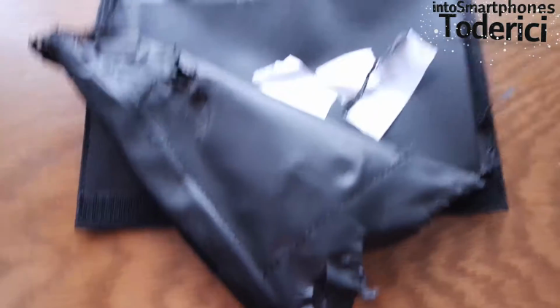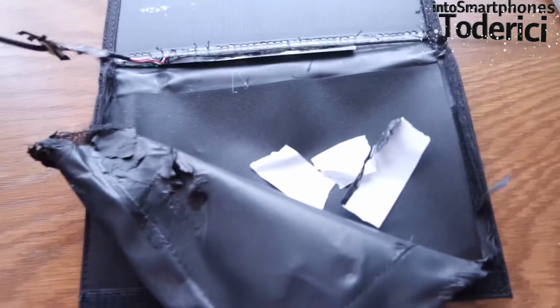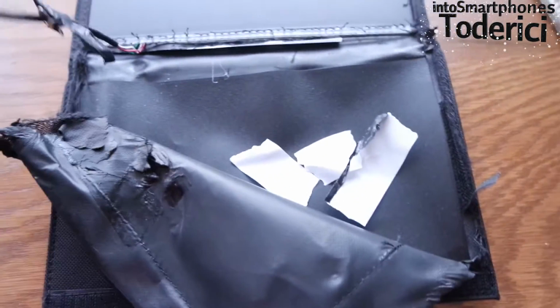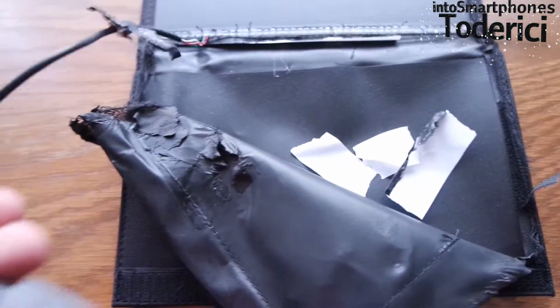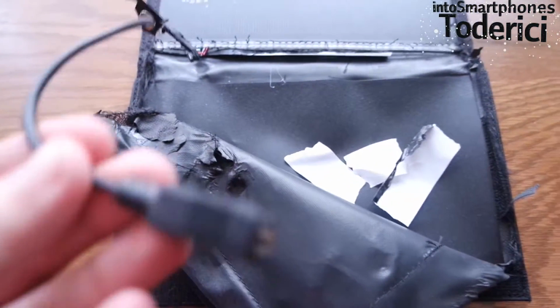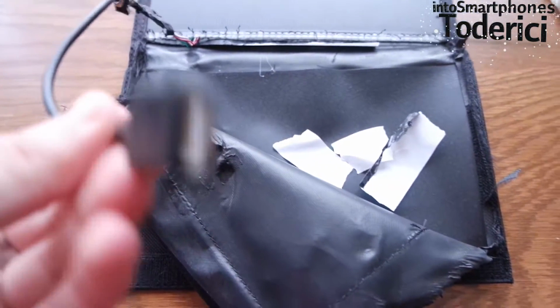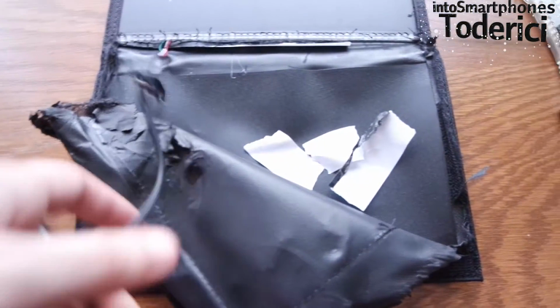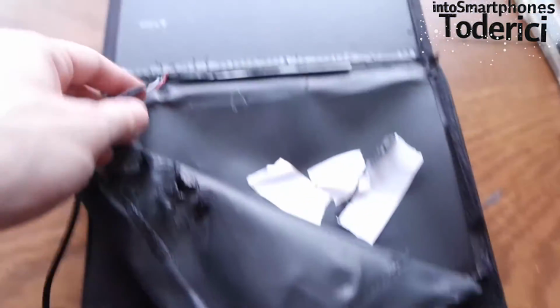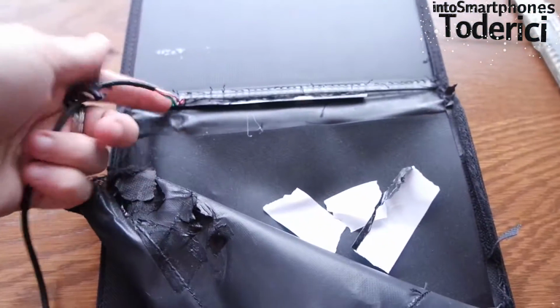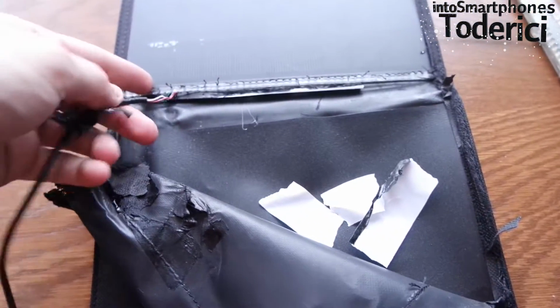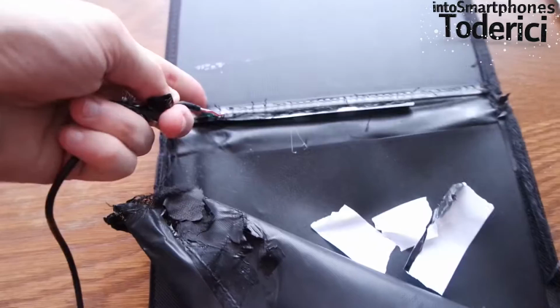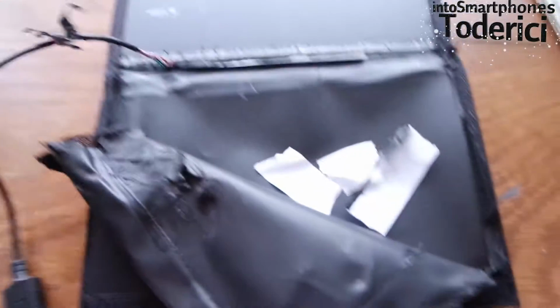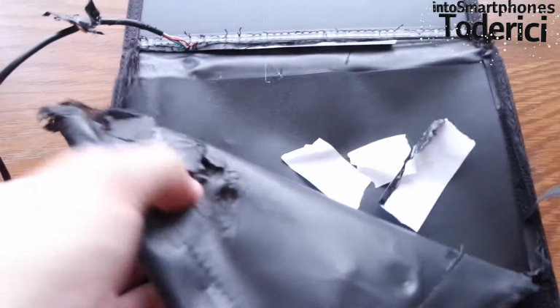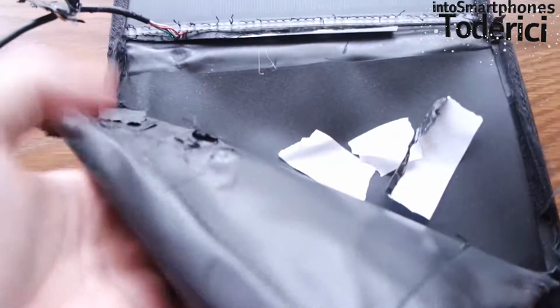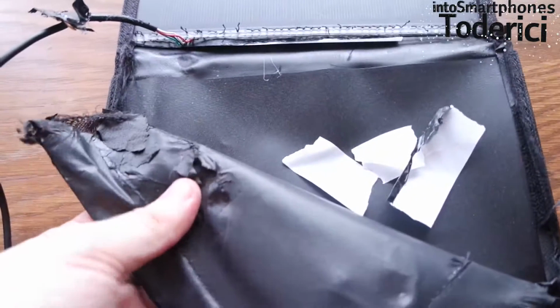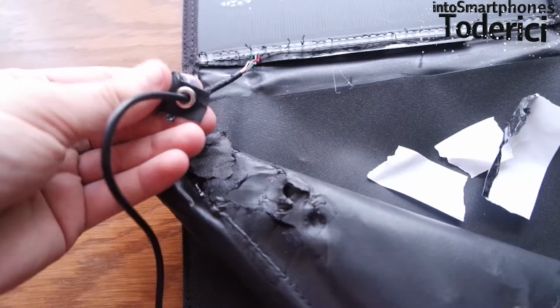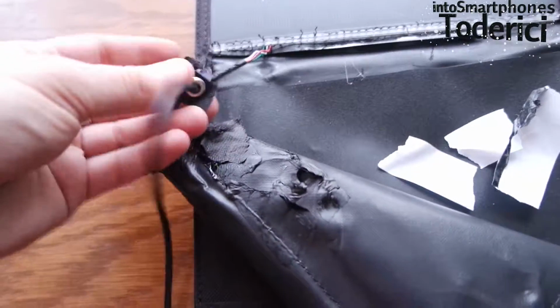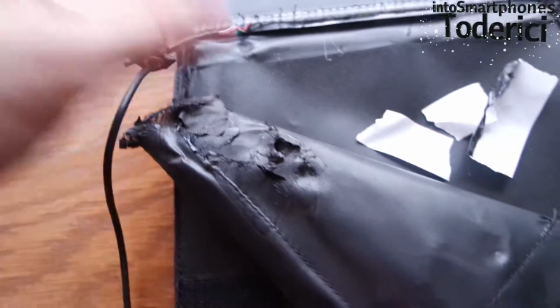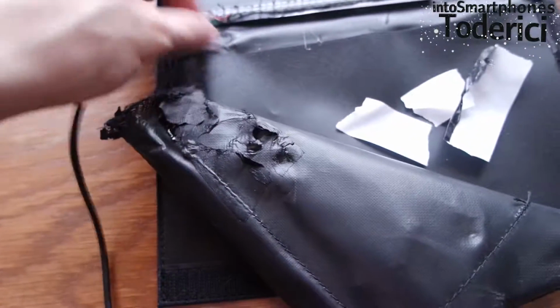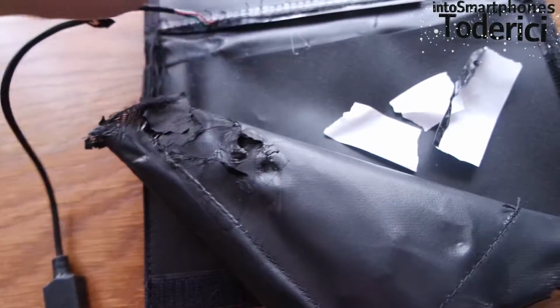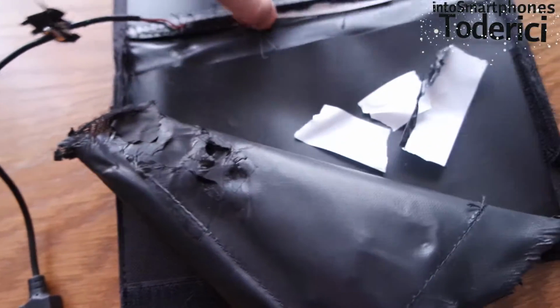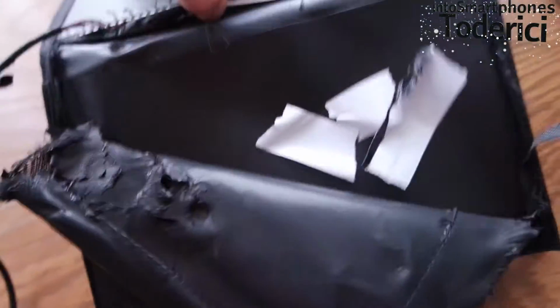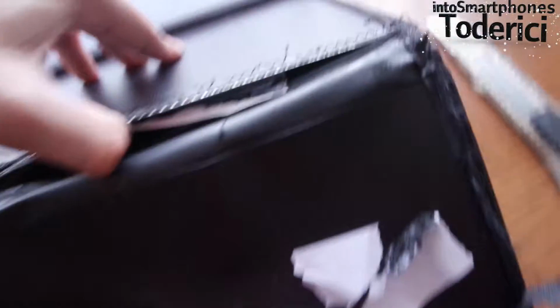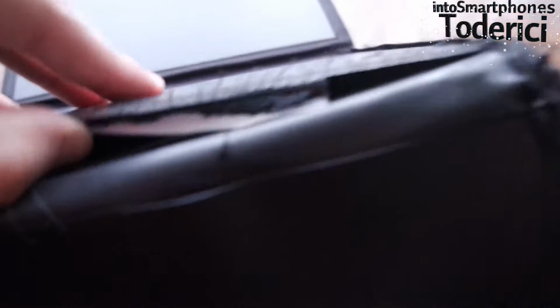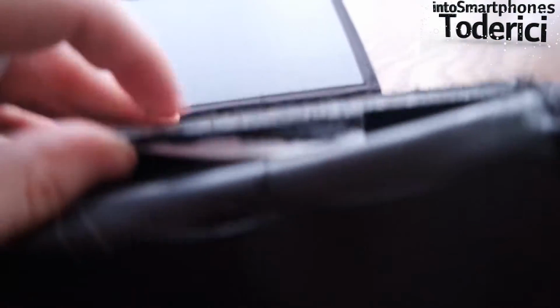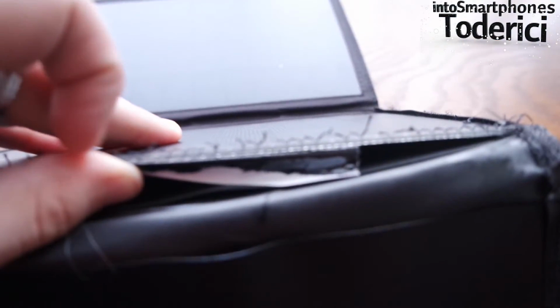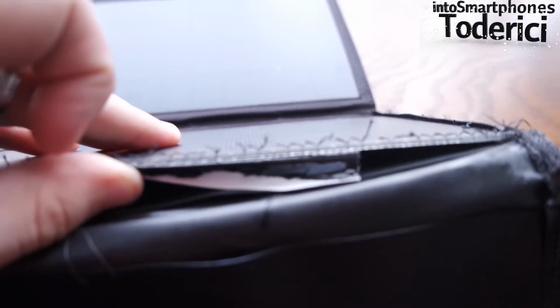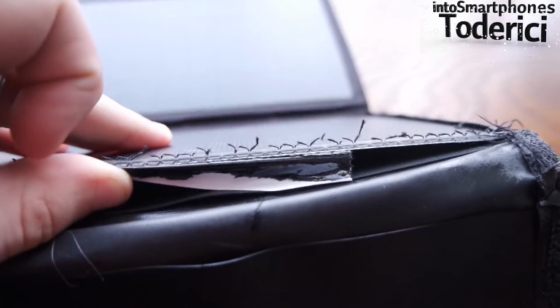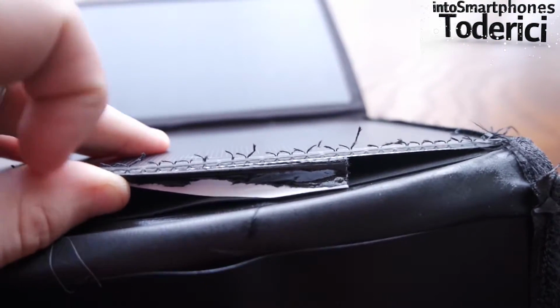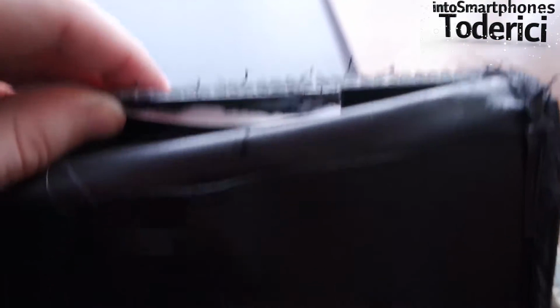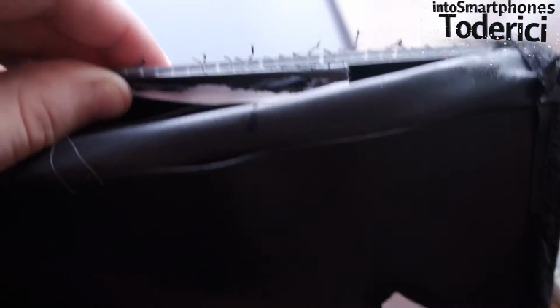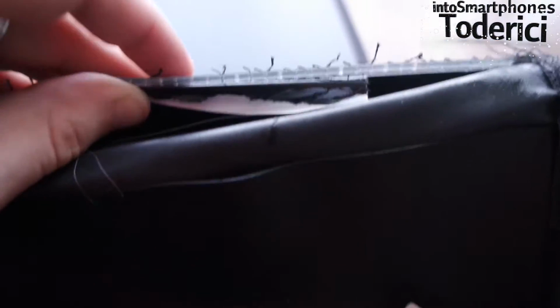So far we've gotten to this part — we got the USB out. It was taped right here, but we got it outside and you can see it's quite thick.